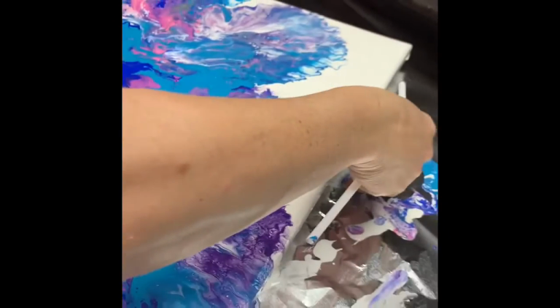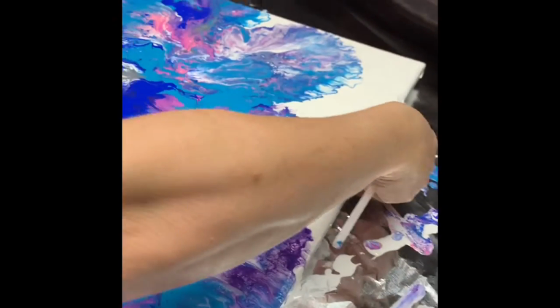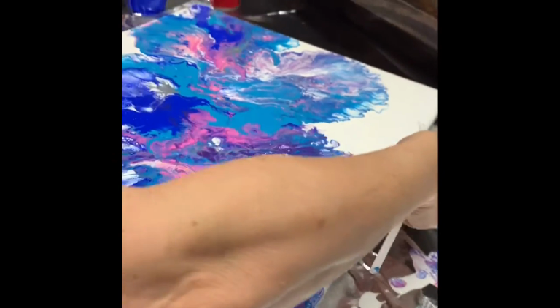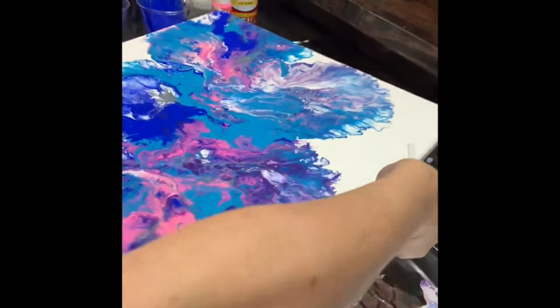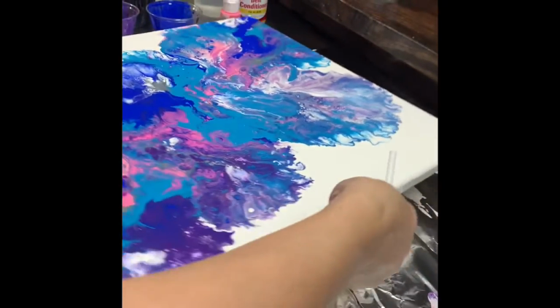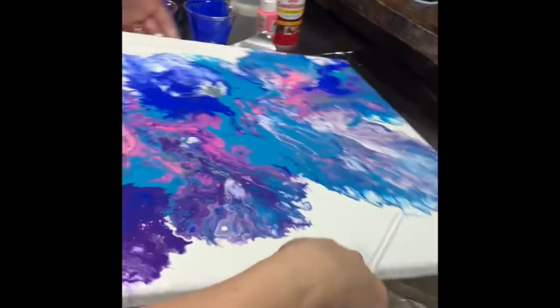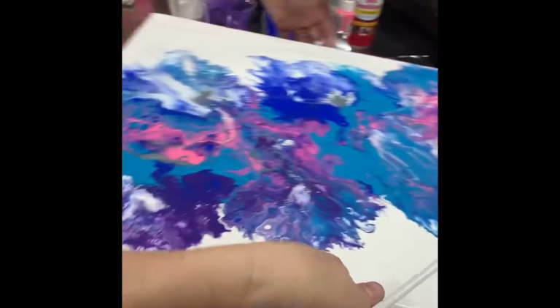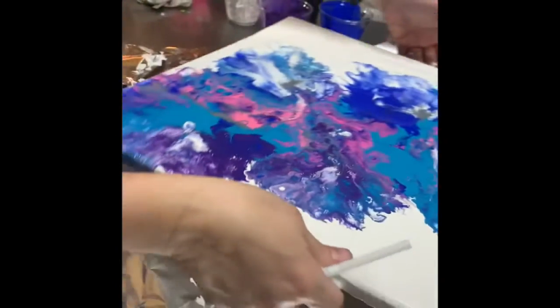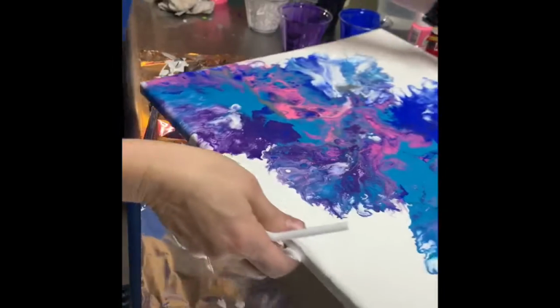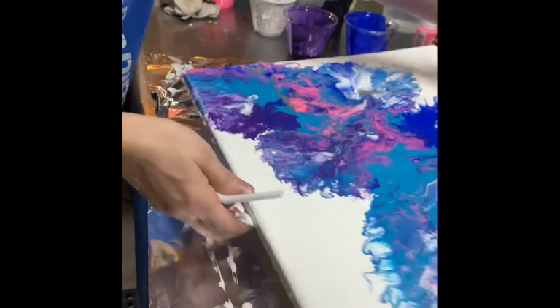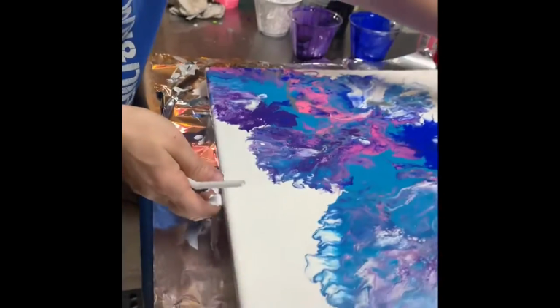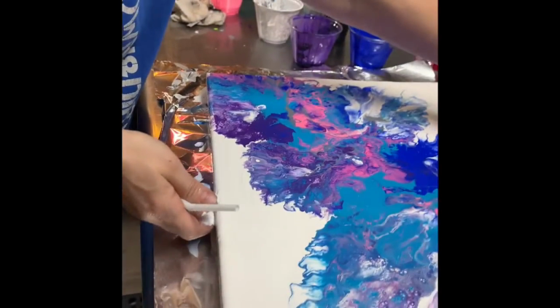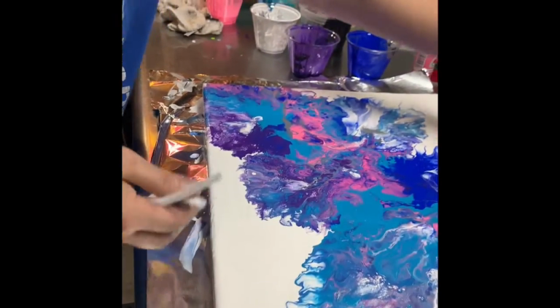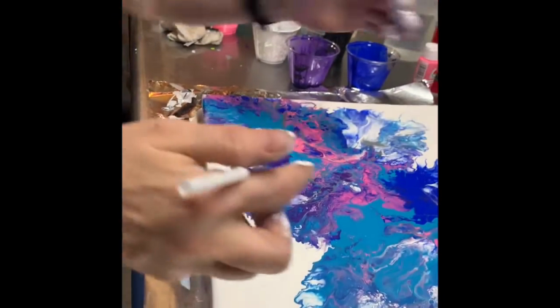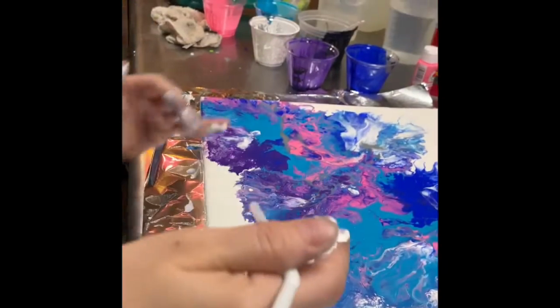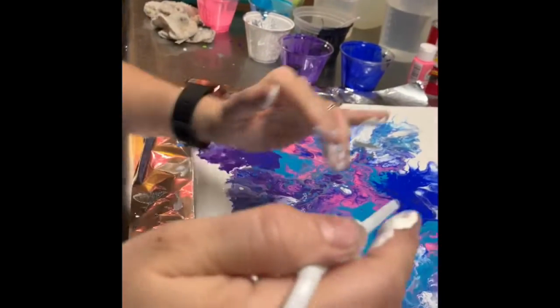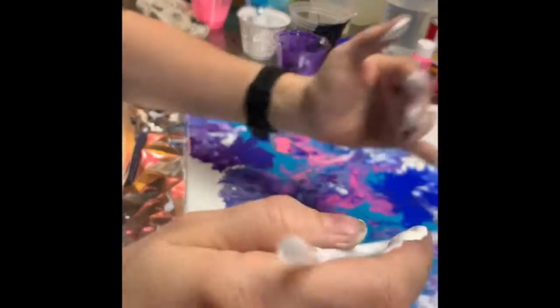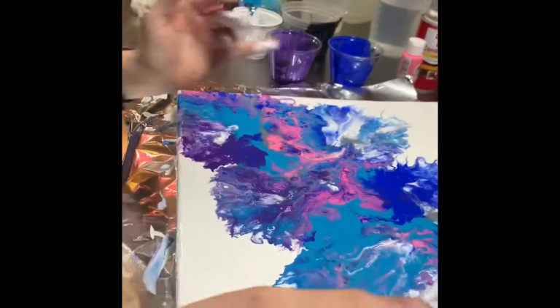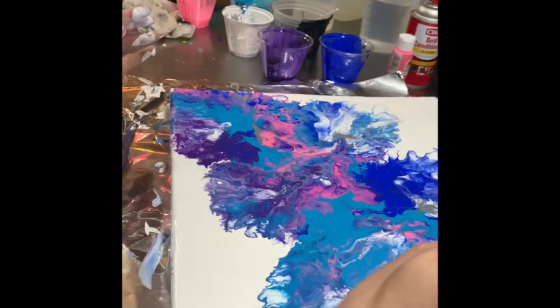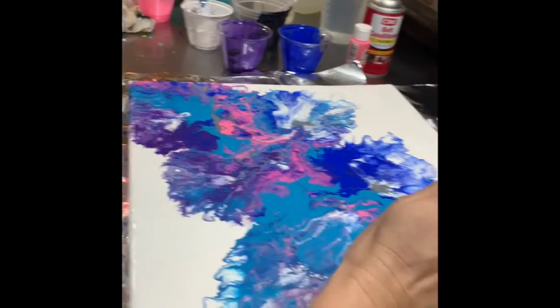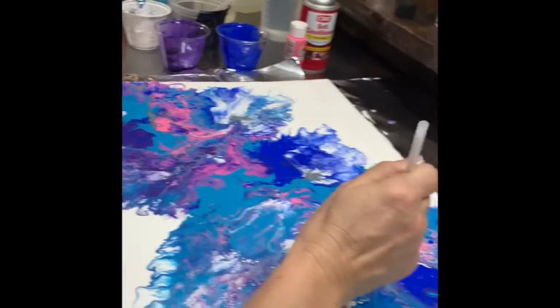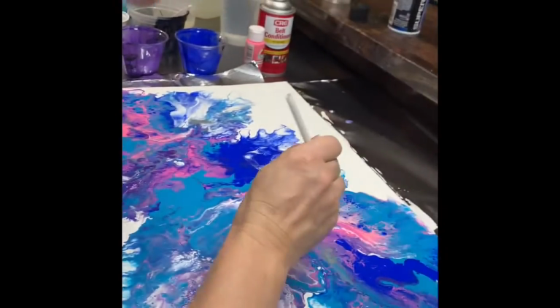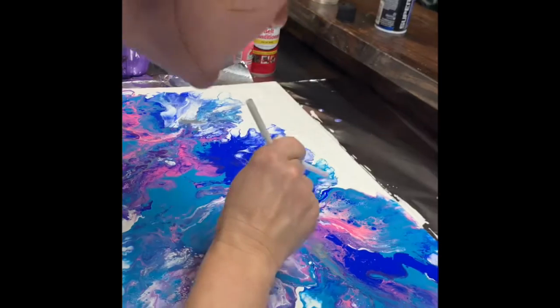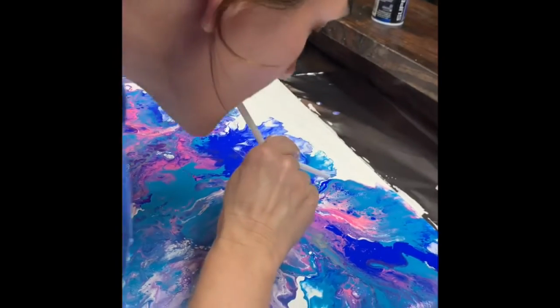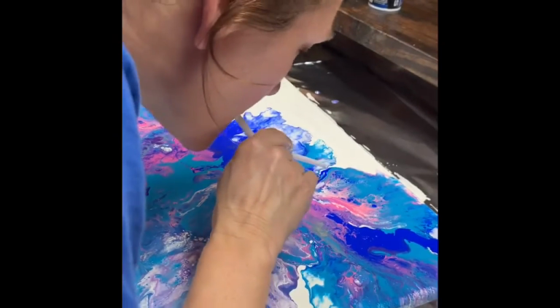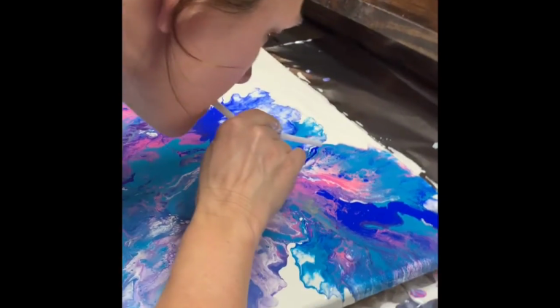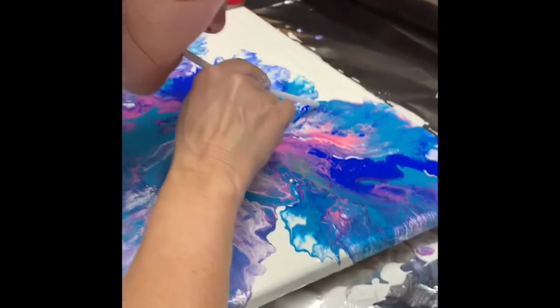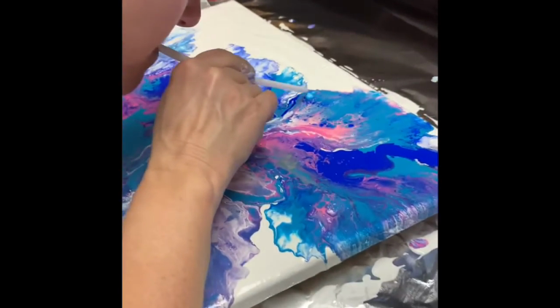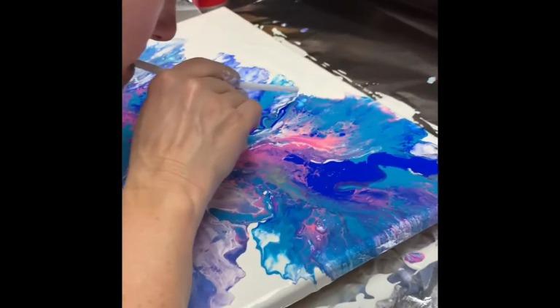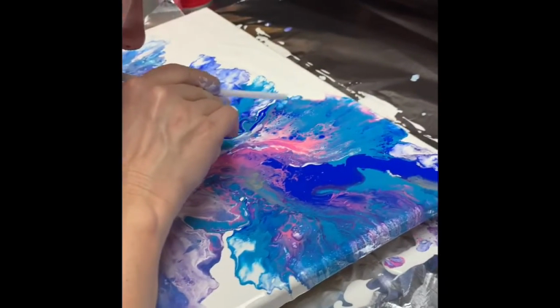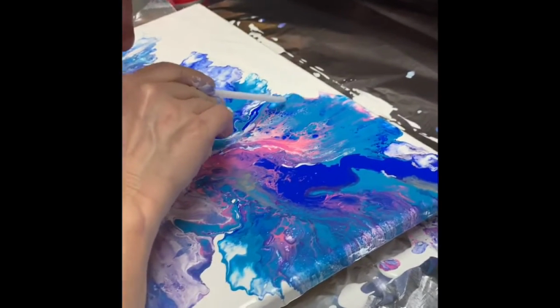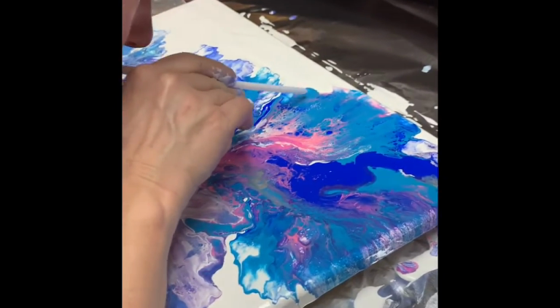I can't really get the right angle on this. I'm trying to get it to where I can blow on it from the right direction.